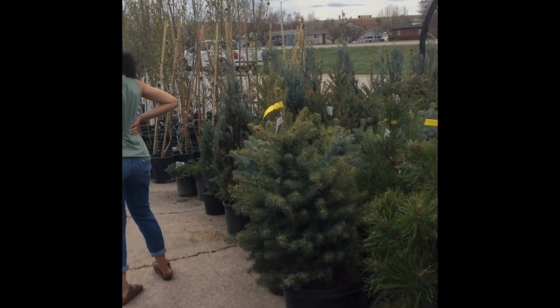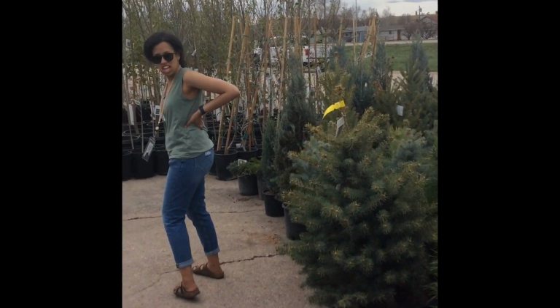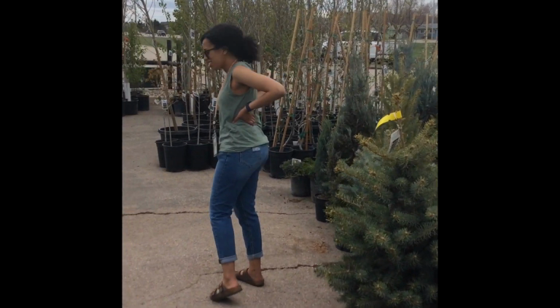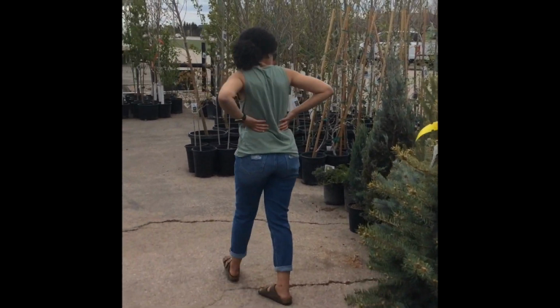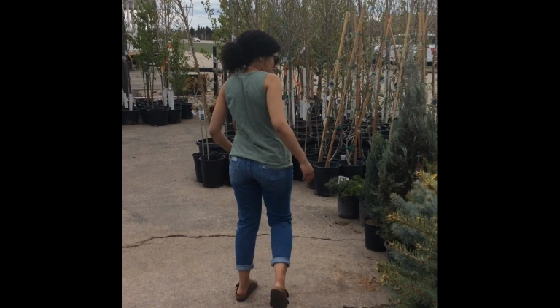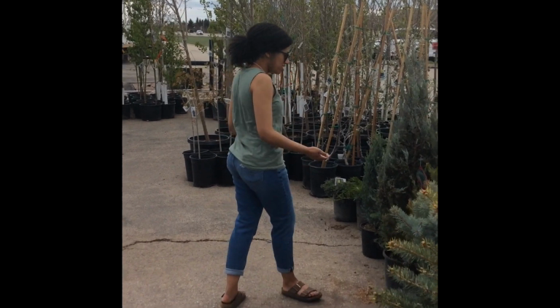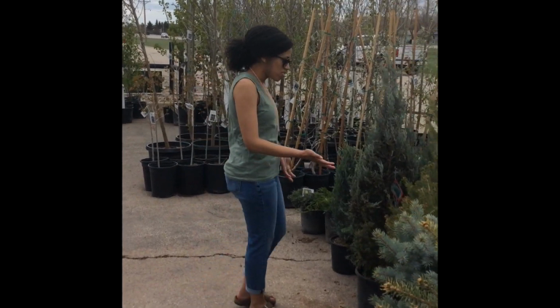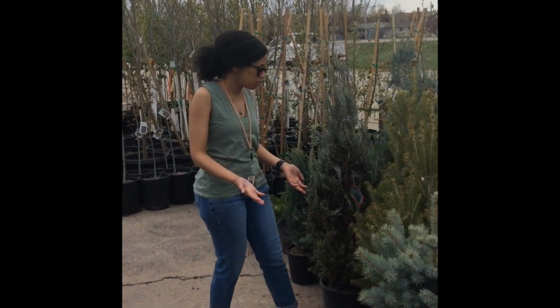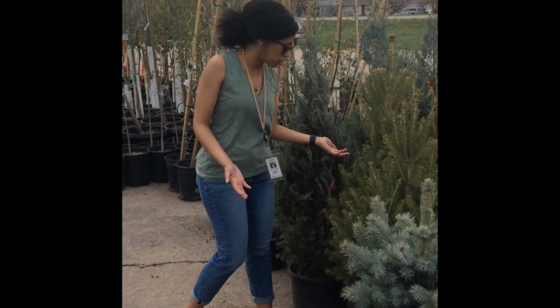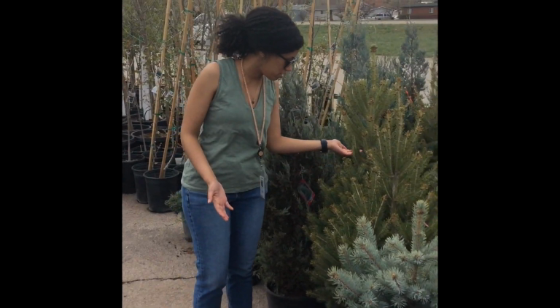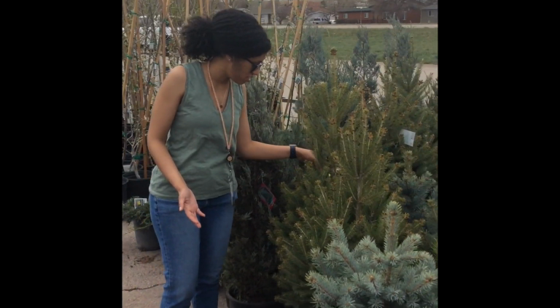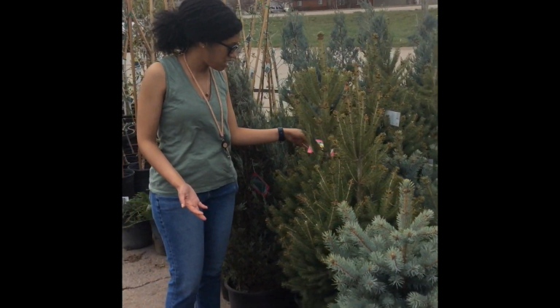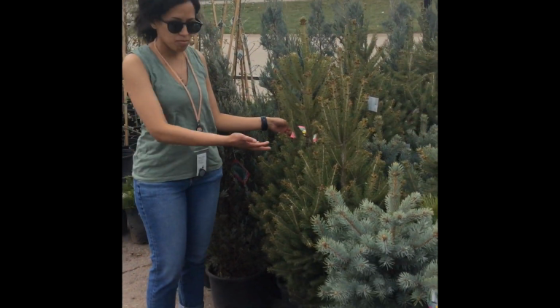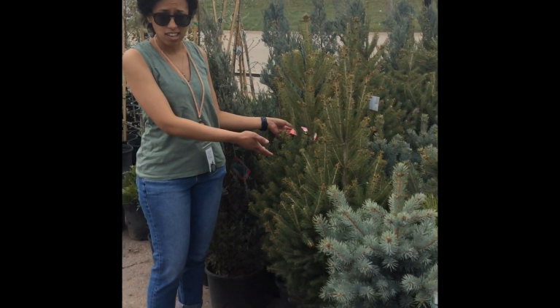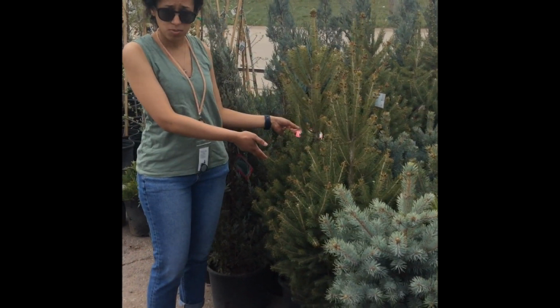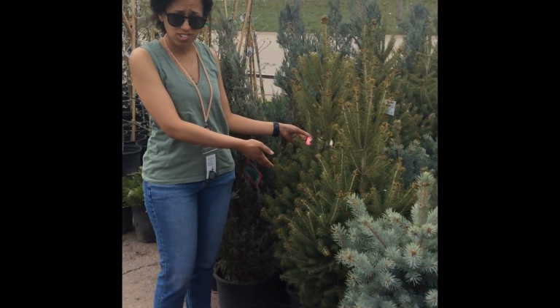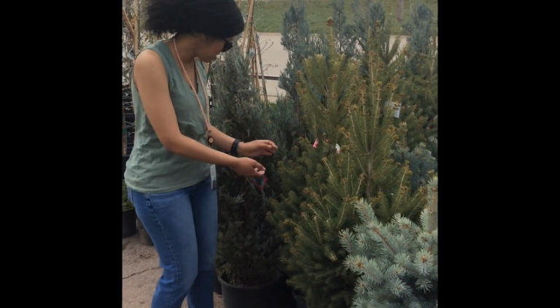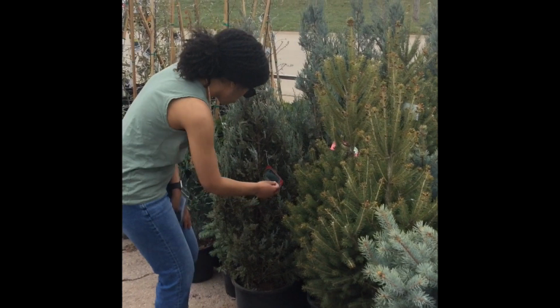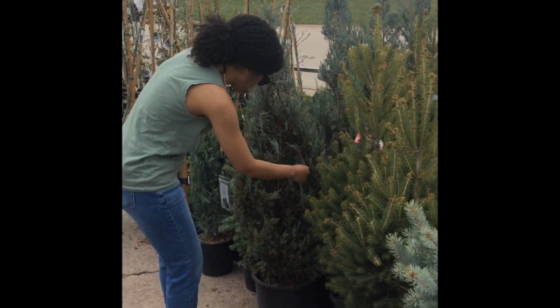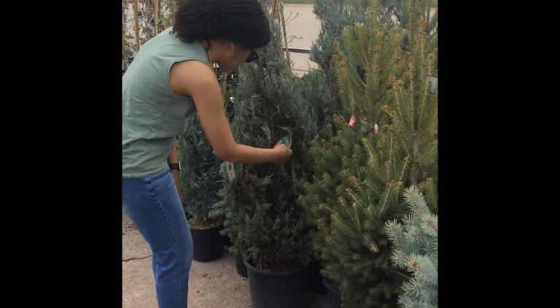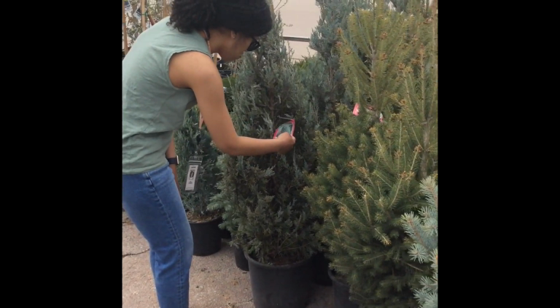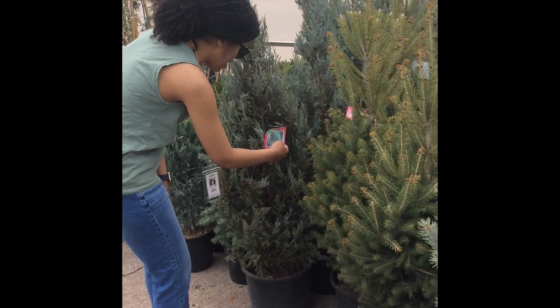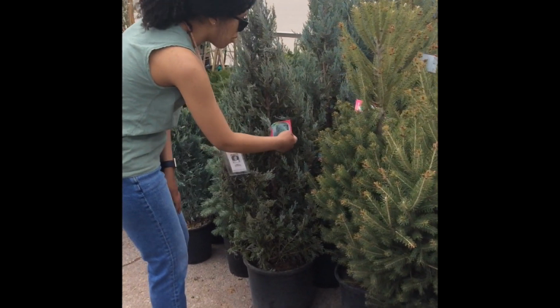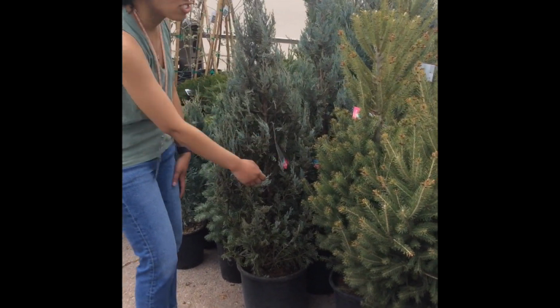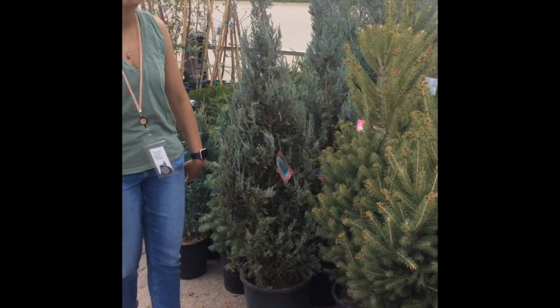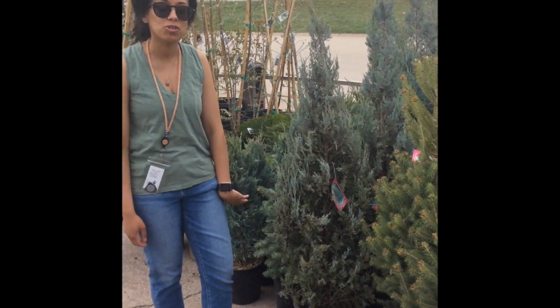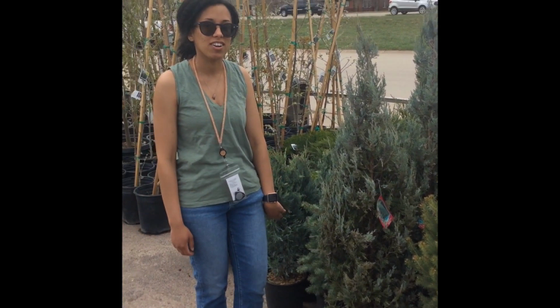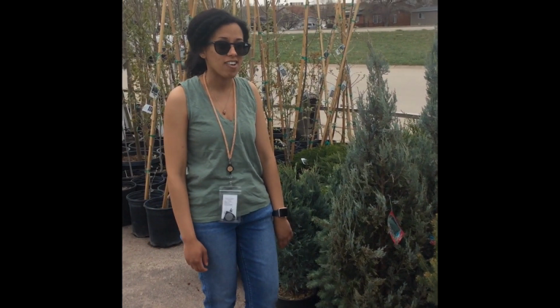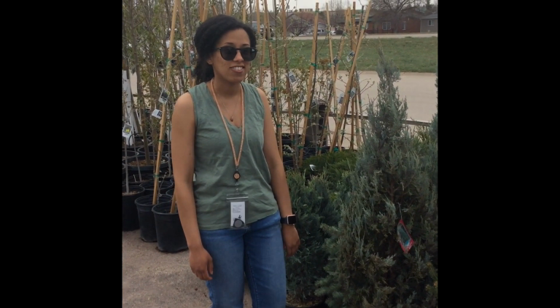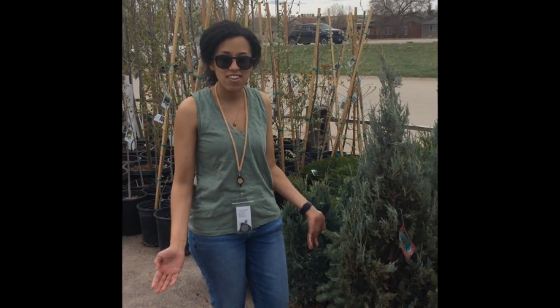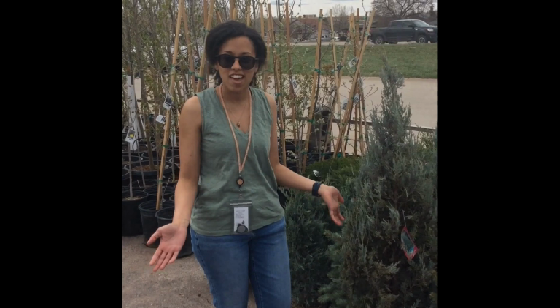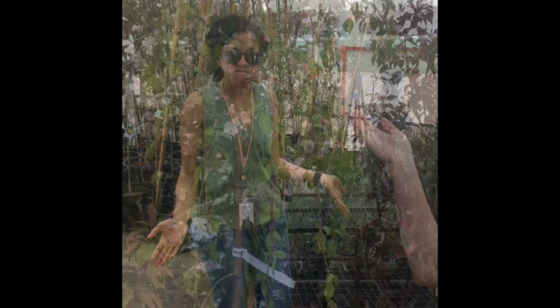Let's take a look. There are some more spruce trees. This is a black hill spruce, but this one is a Wichita blue juniper. I've never heard of that one before.